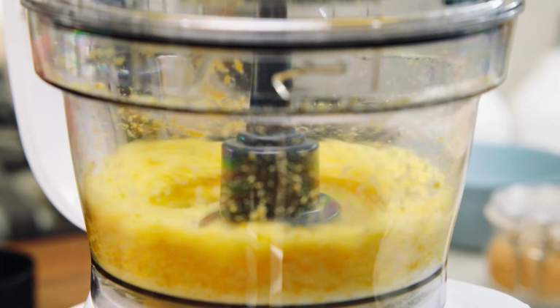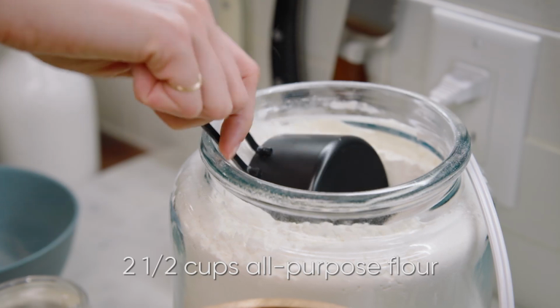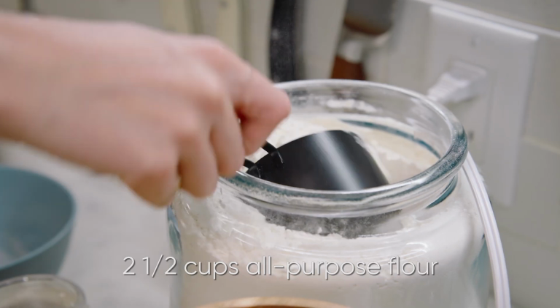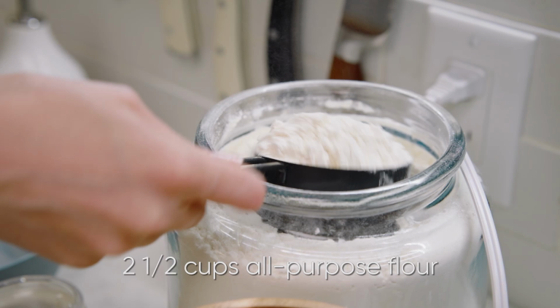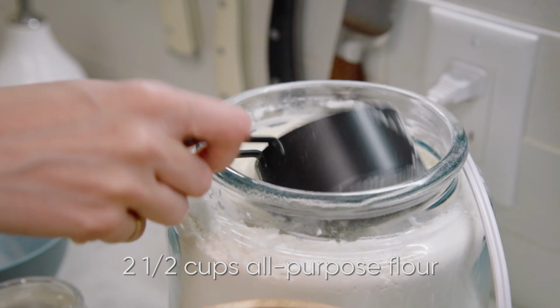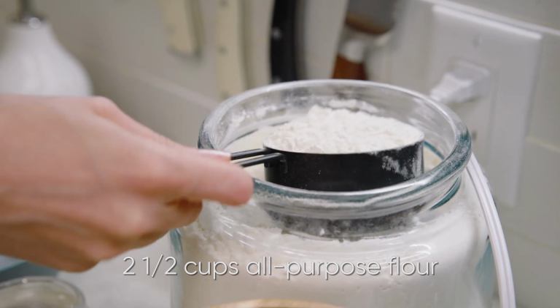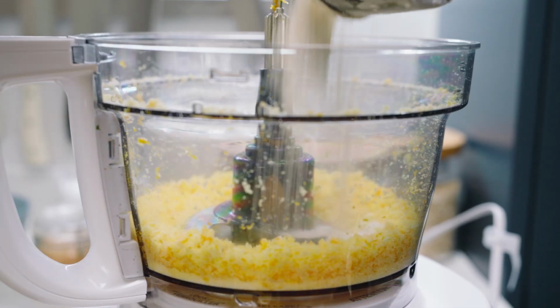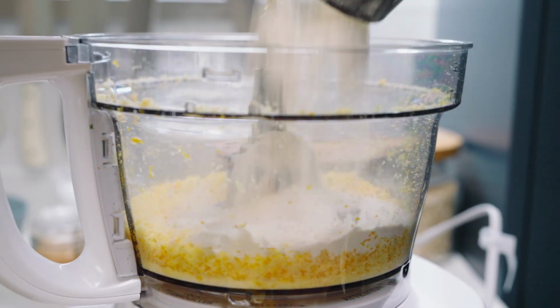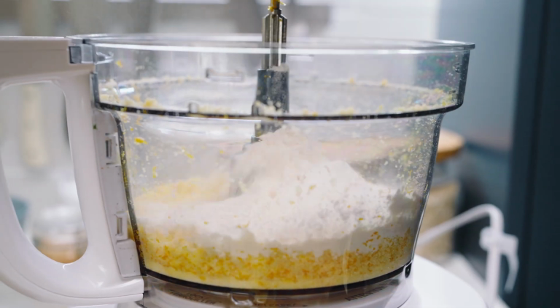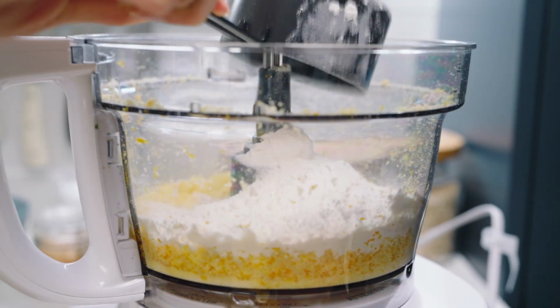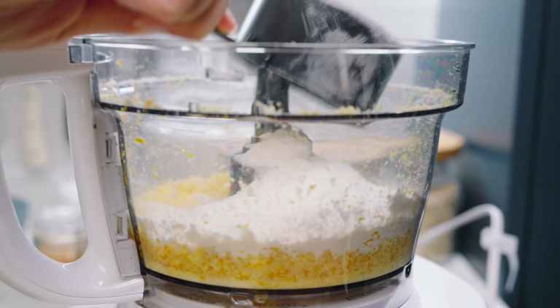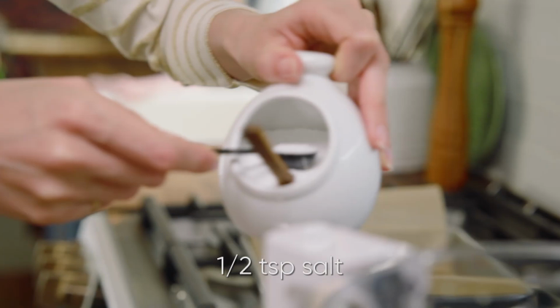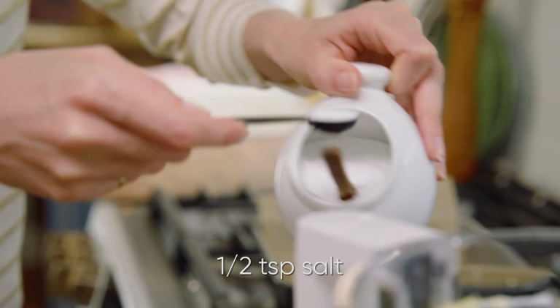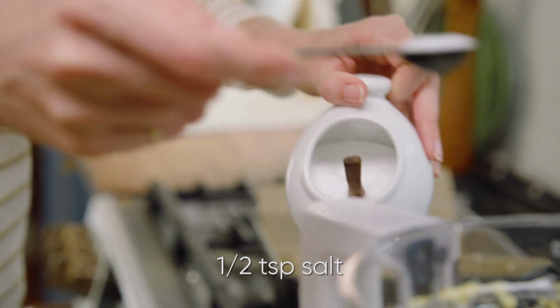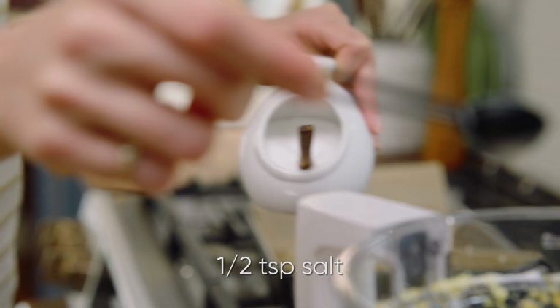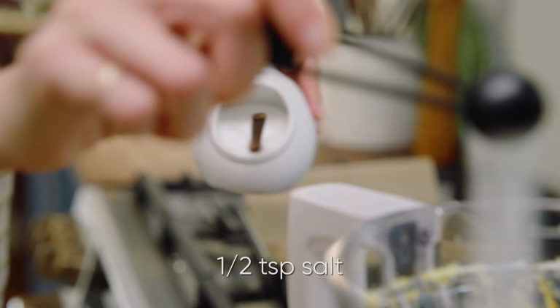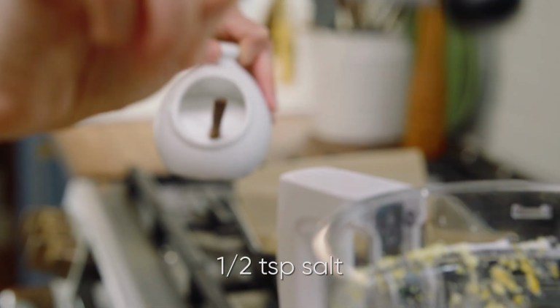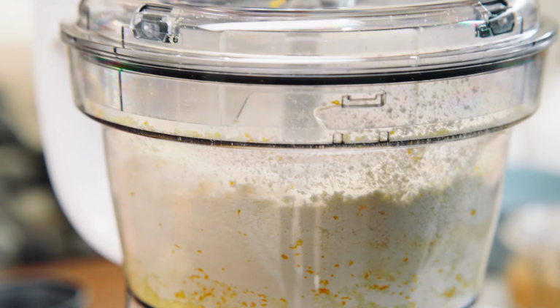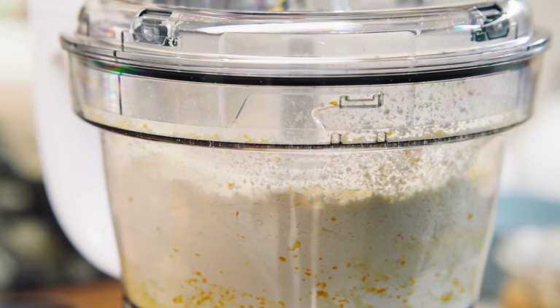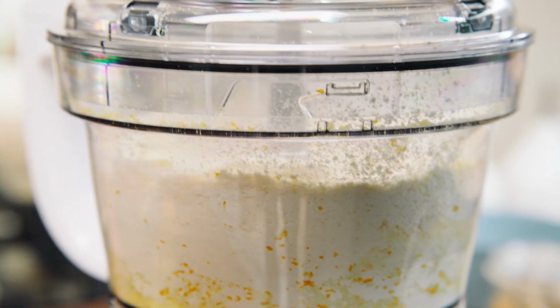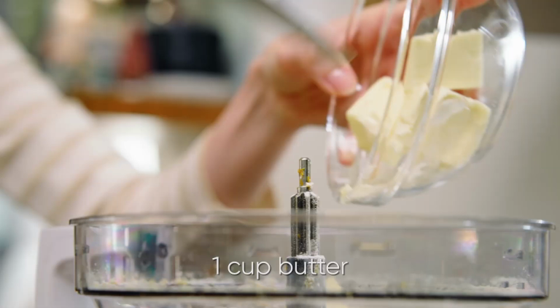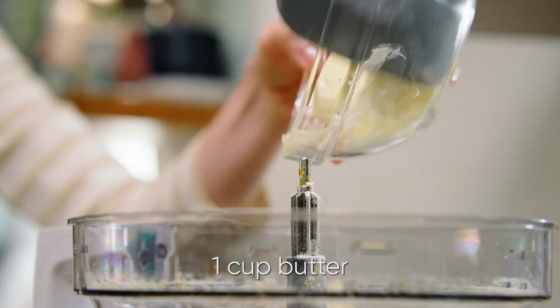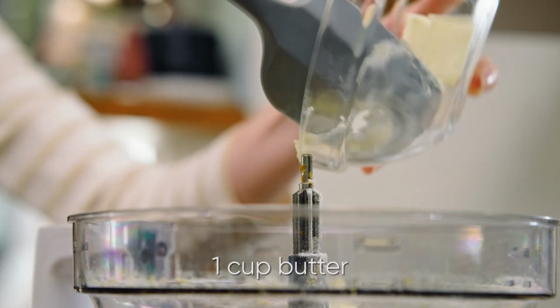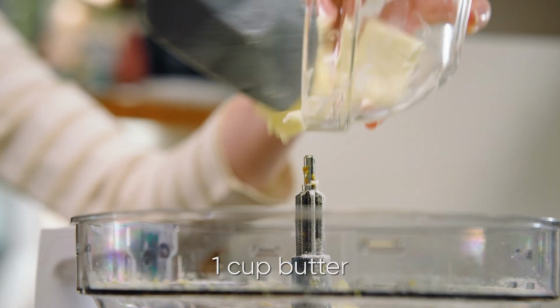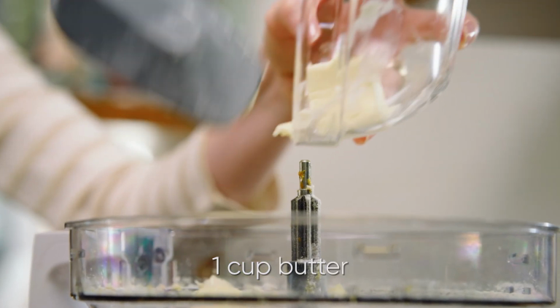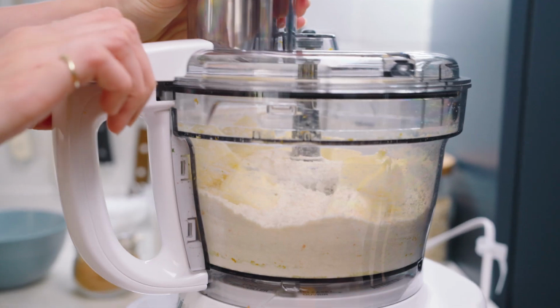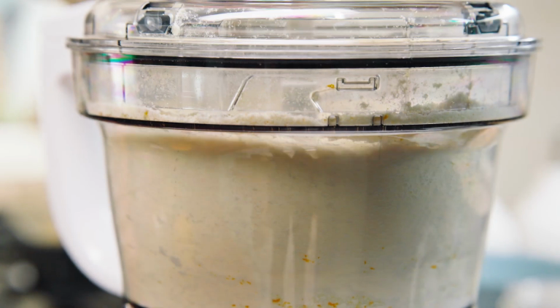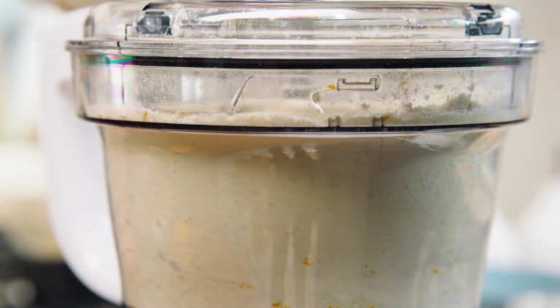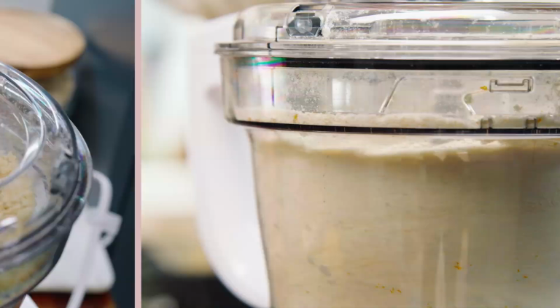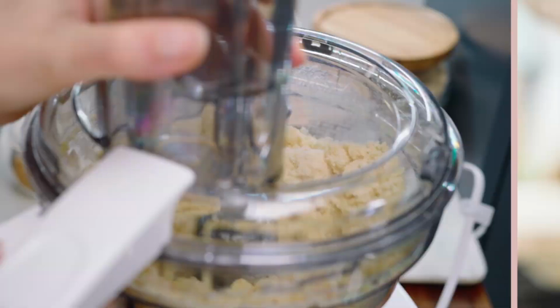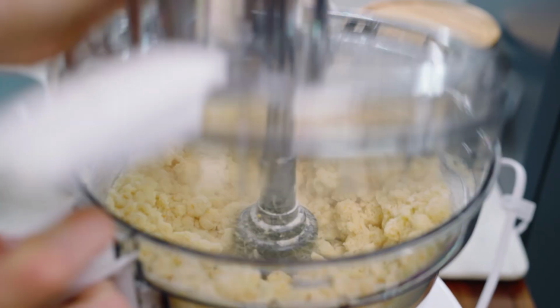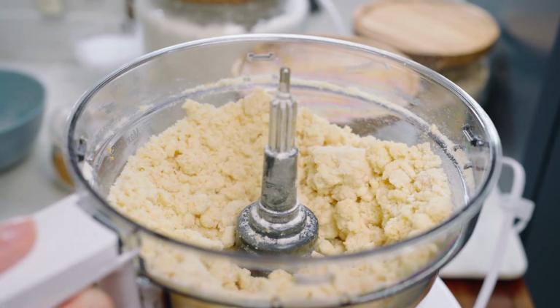Now, add 2 and a half cups of all-purpose flour and half a teaspoon of salt. Pulse that to combine. Add in one cup of butter and pulse till it looks kind of crumbly.